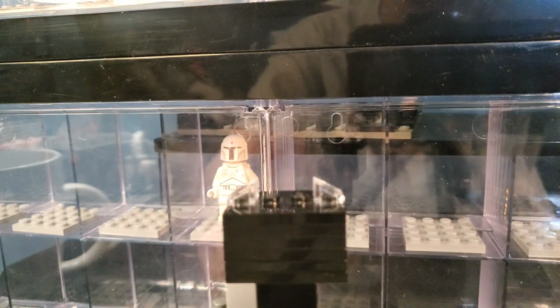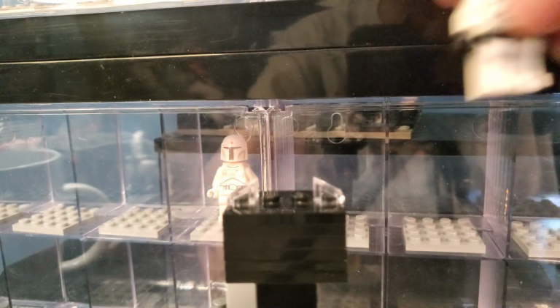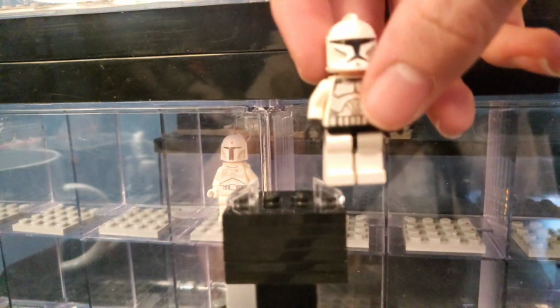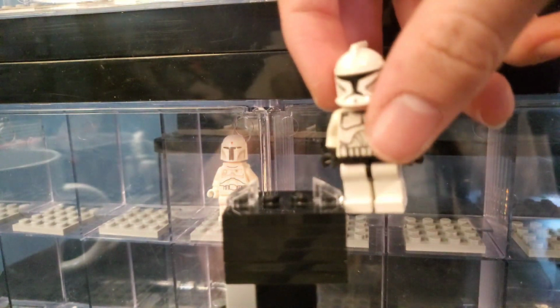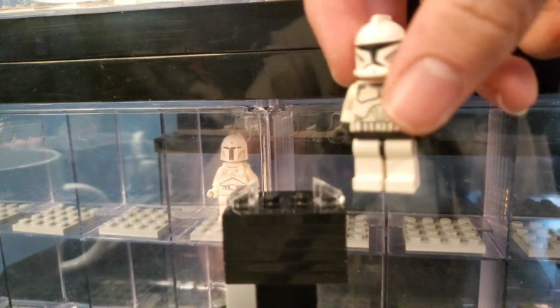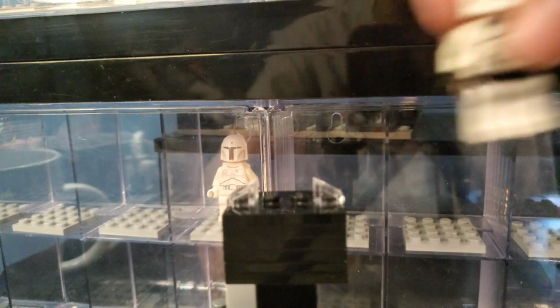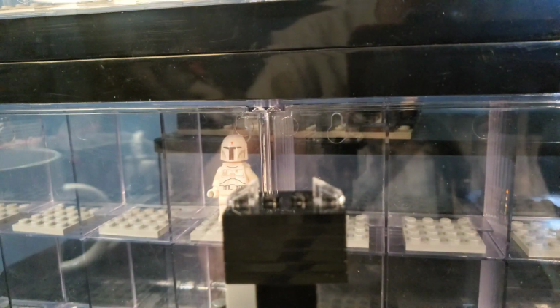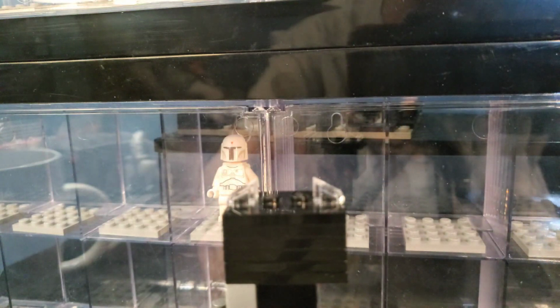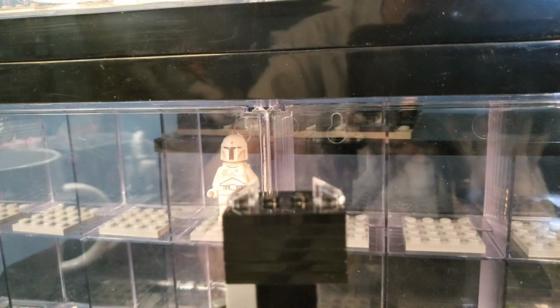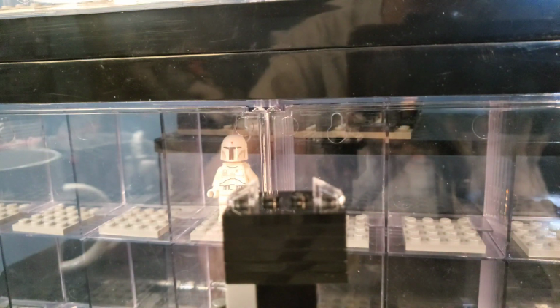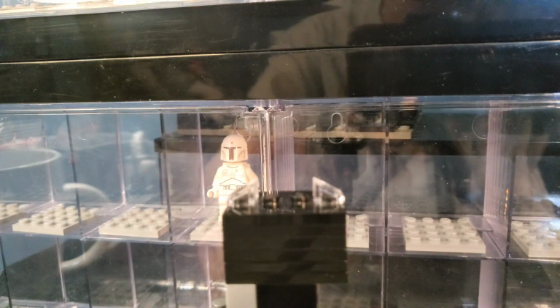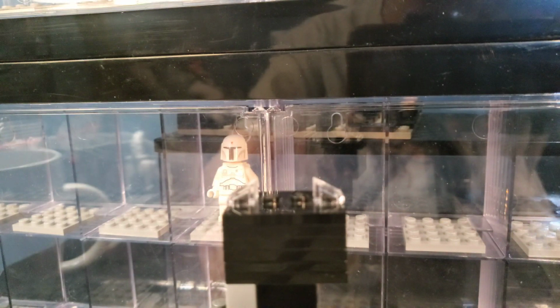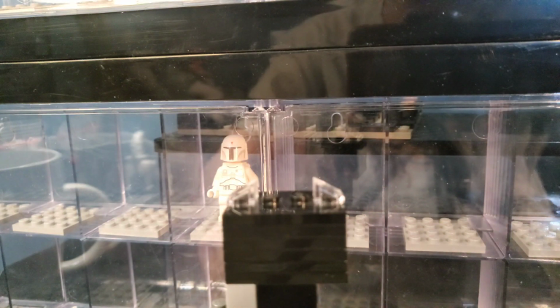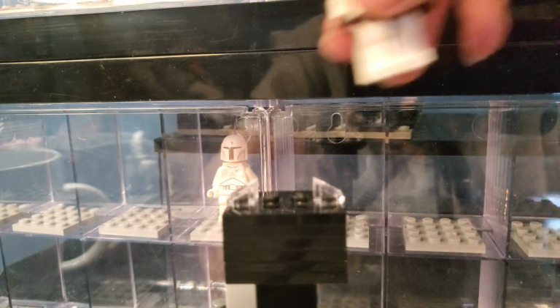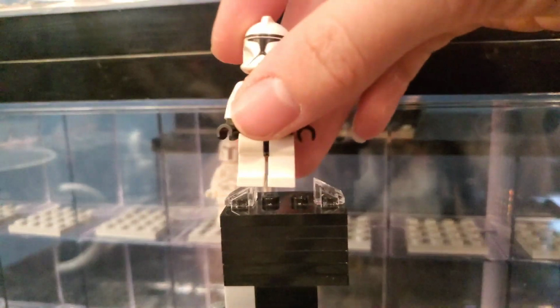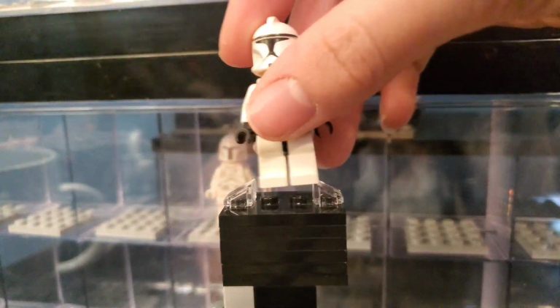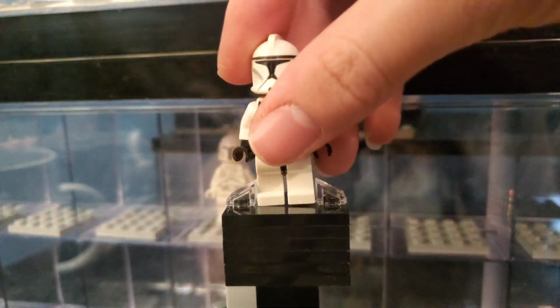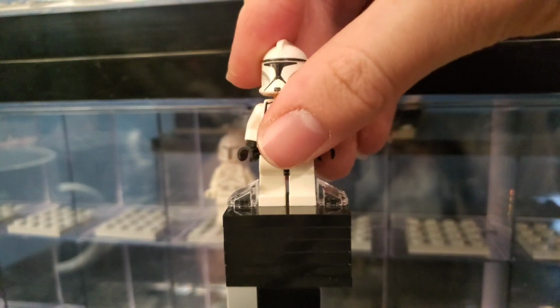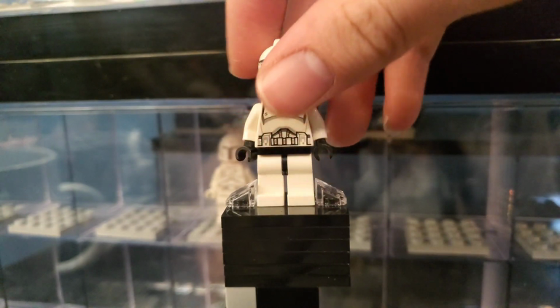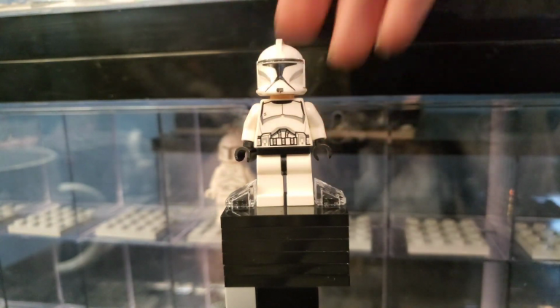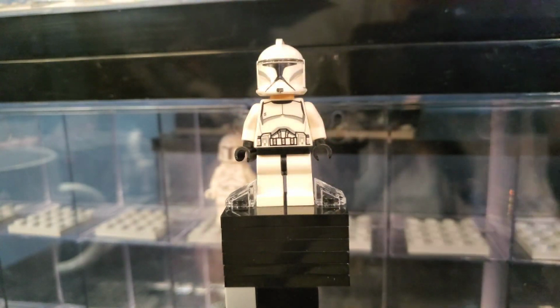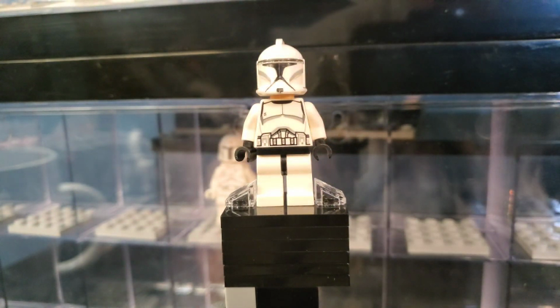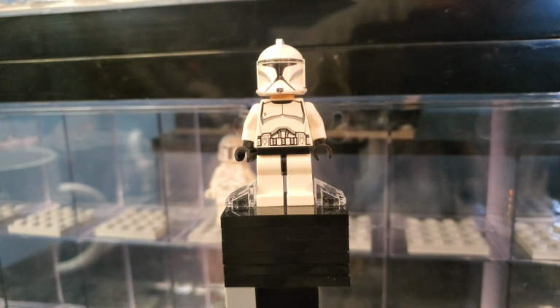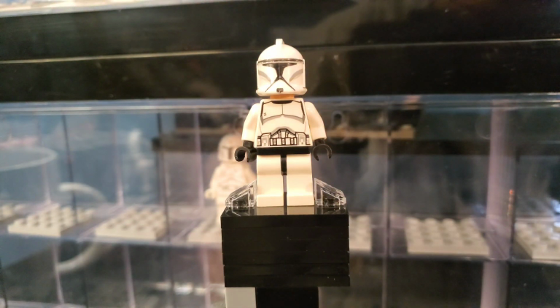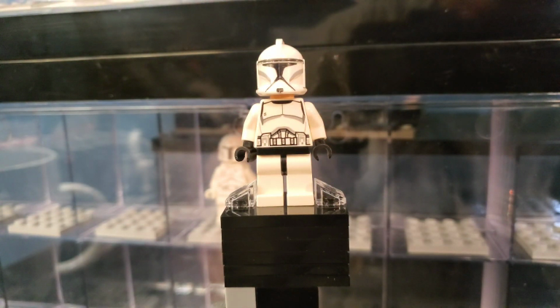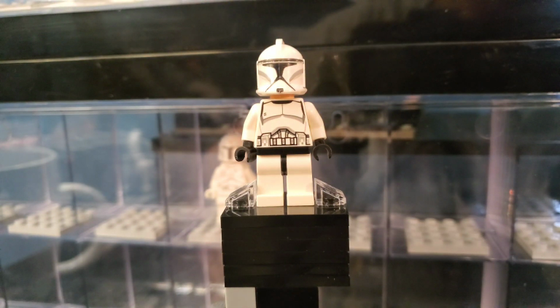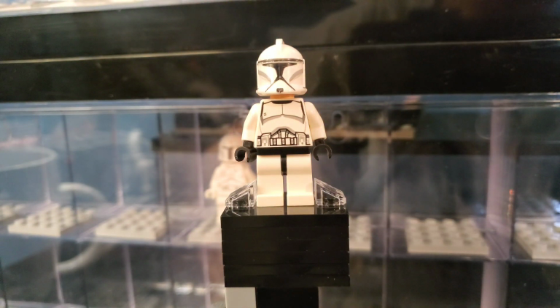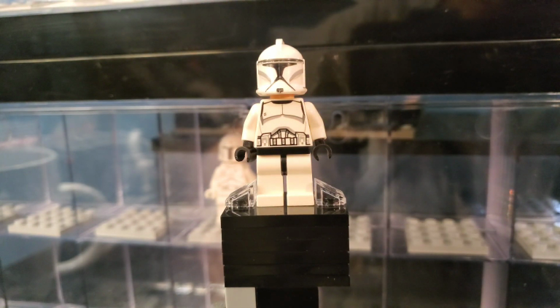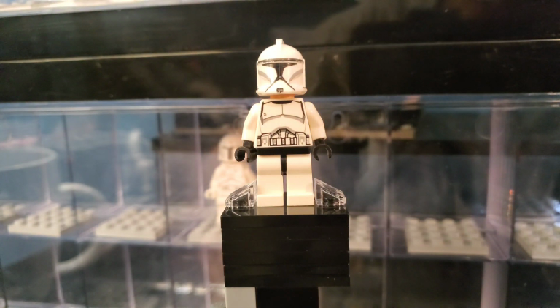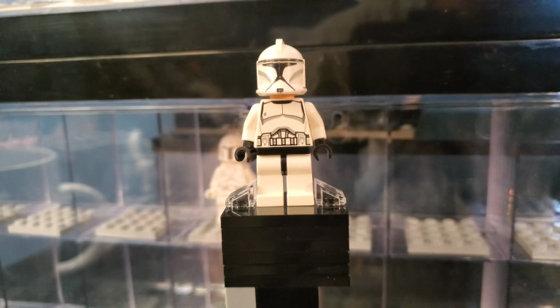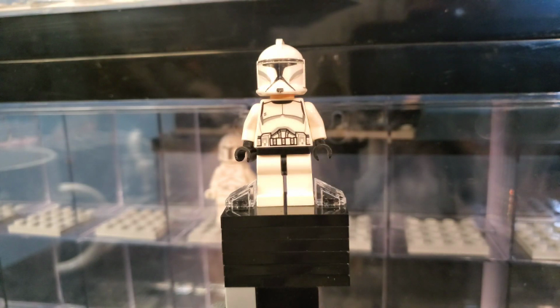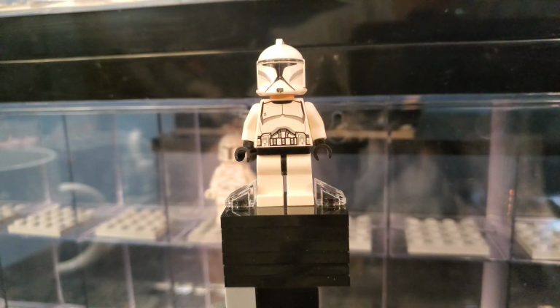Next up we have another Clone Wars clone — not going to say much about that, you already know. Here we have a realistic style clone trooper, definitely one of my favorite clone troopers of all time, just so clean looking and so nice.